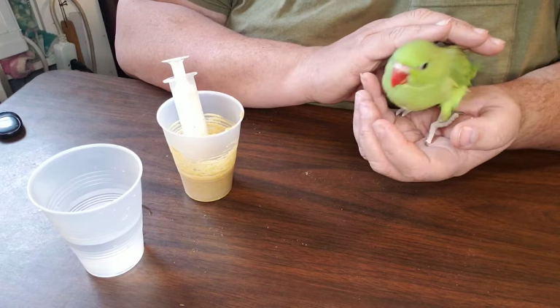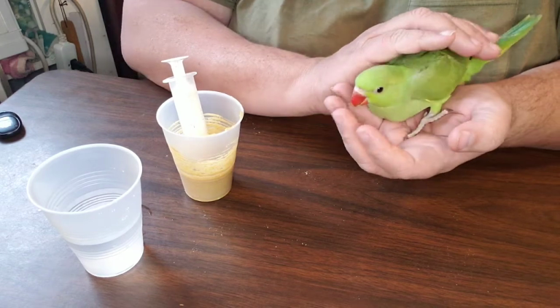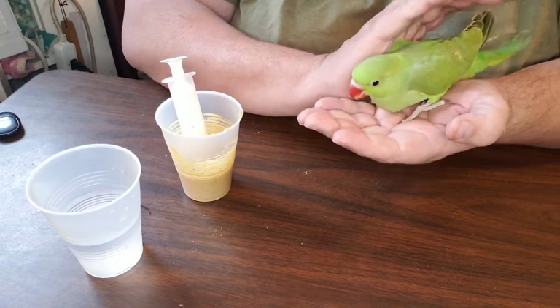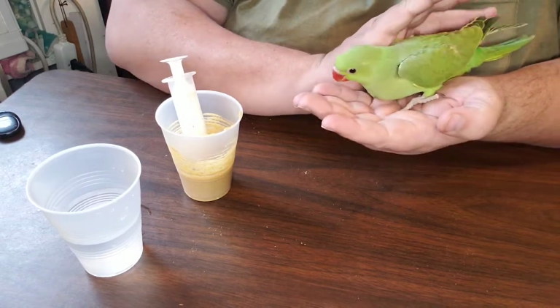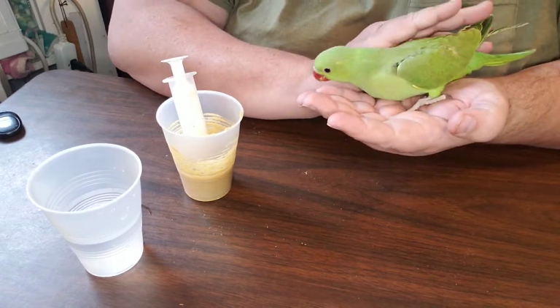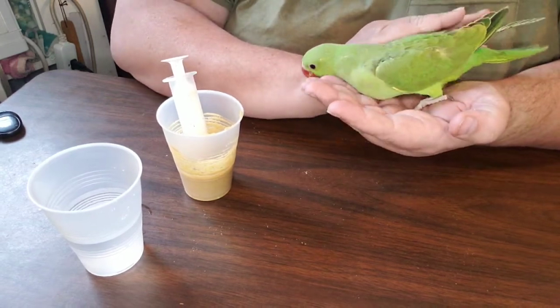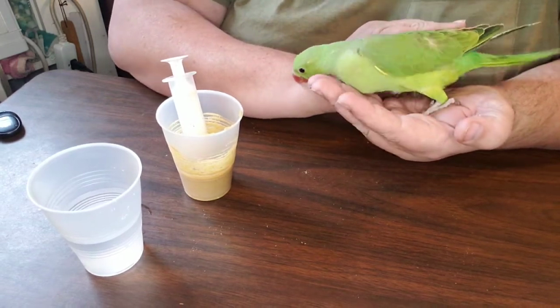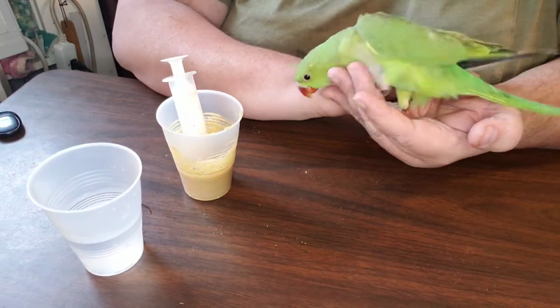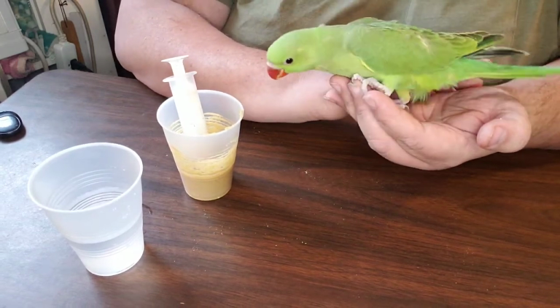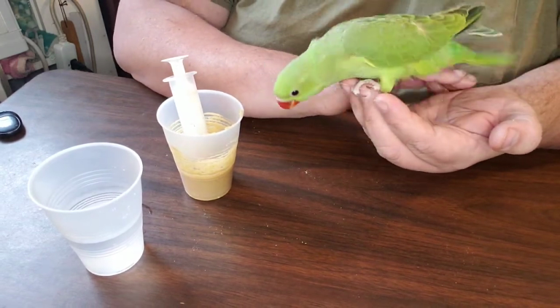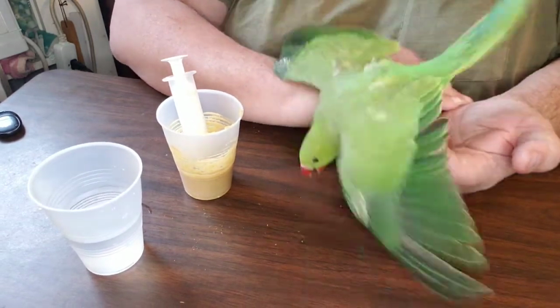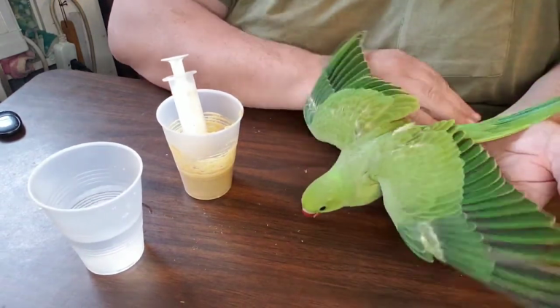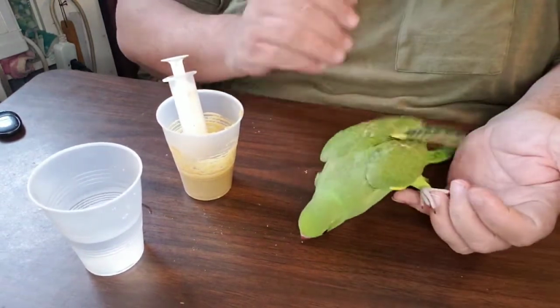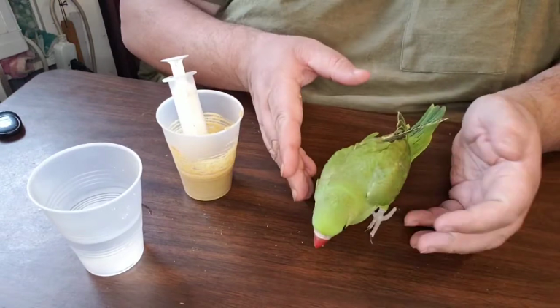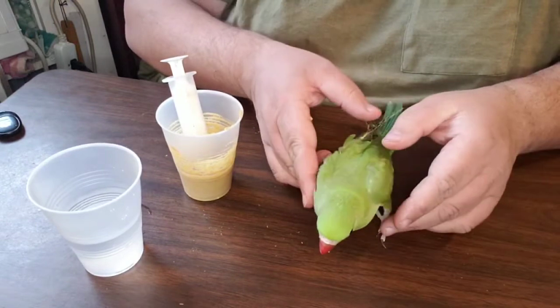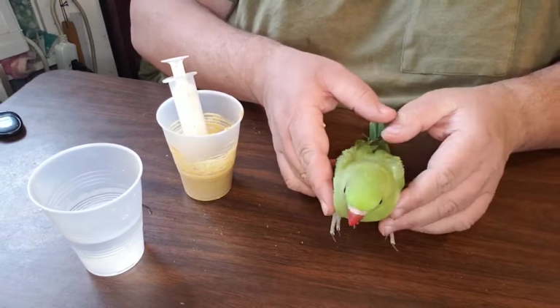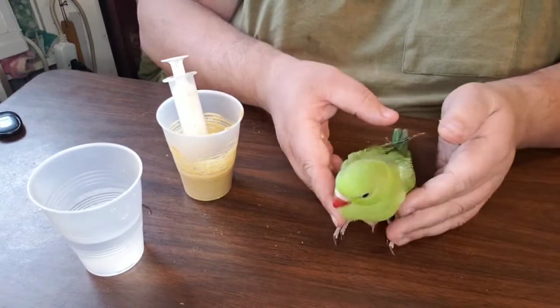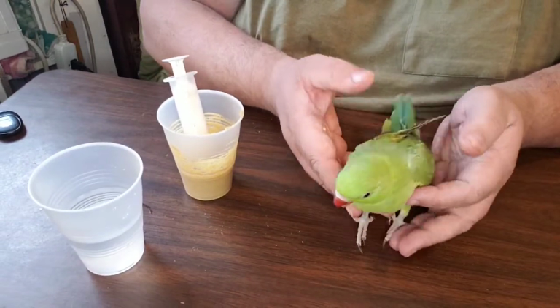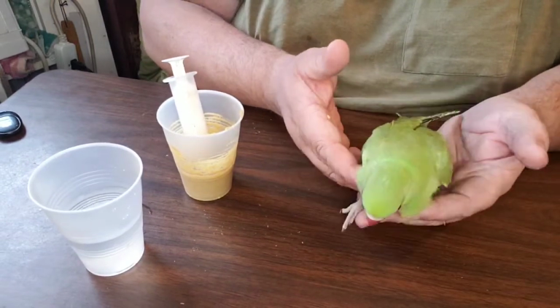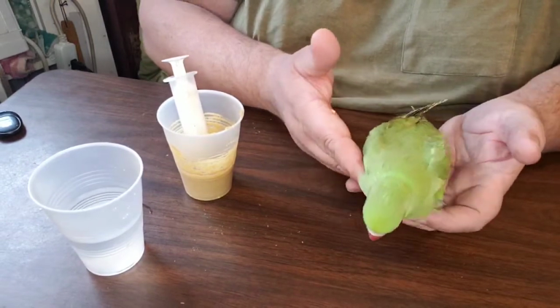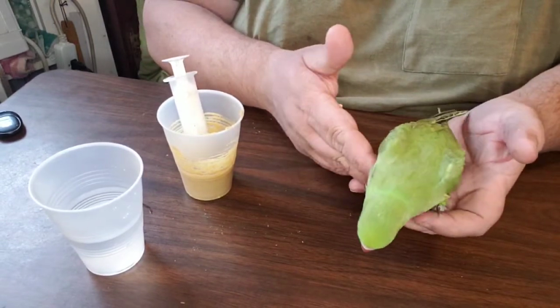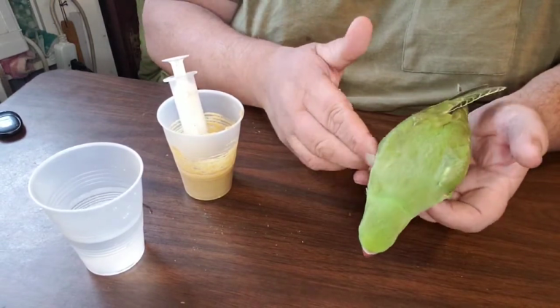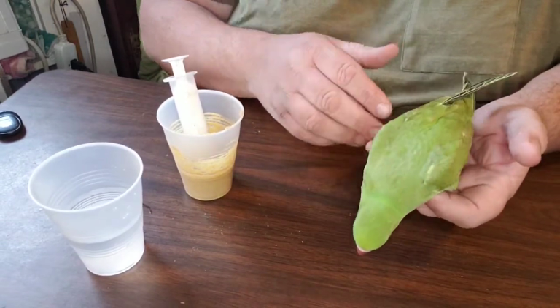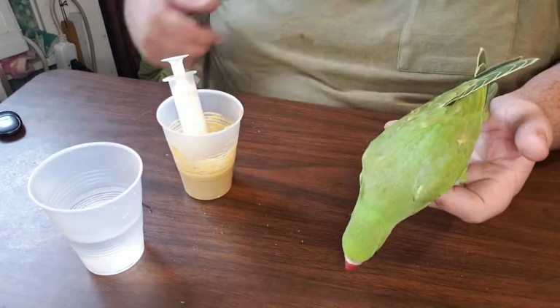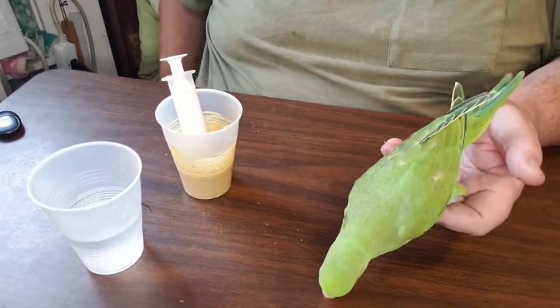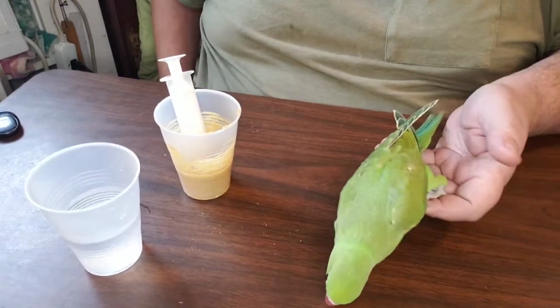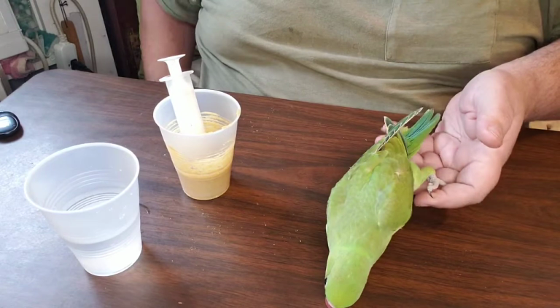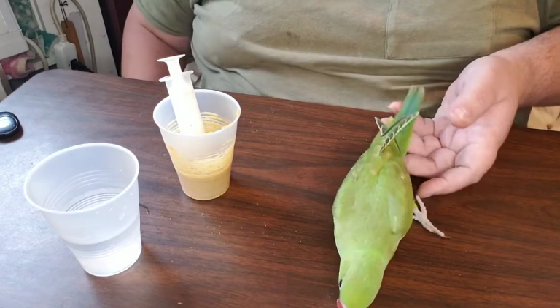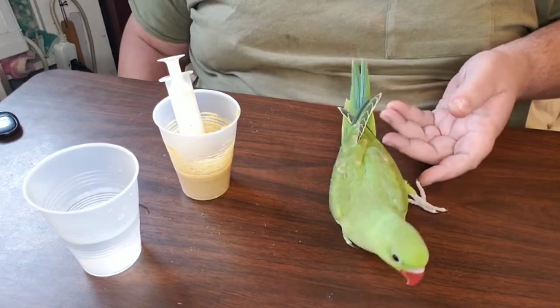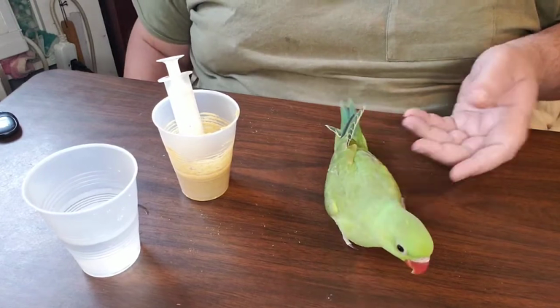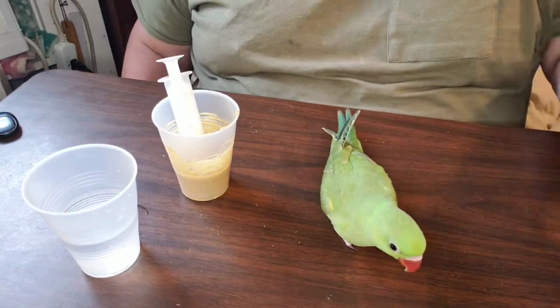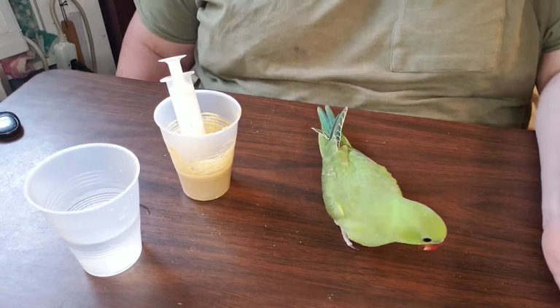This one's name is Willow. He'll be ready to go home probably in two or three more weeks, and he's going to go and live in Tennessee with our friends up there.